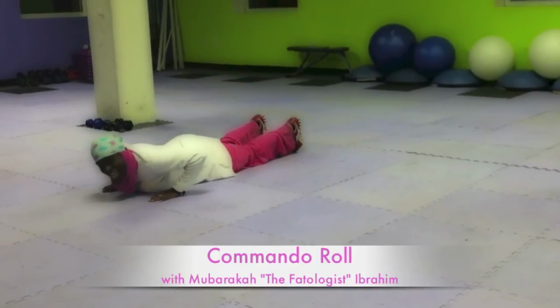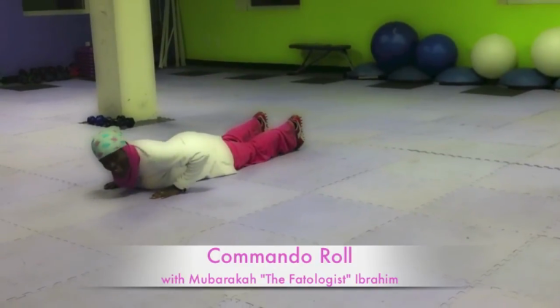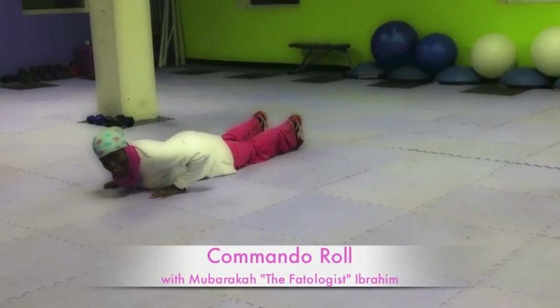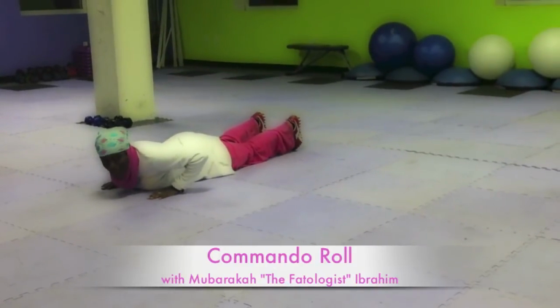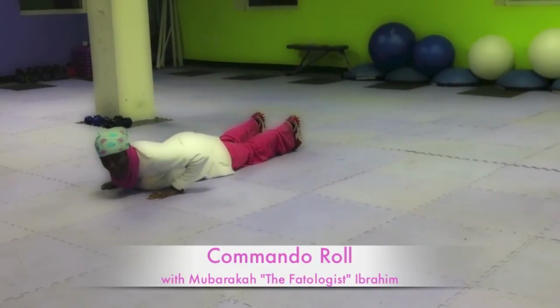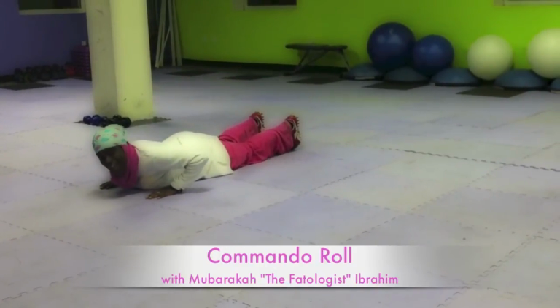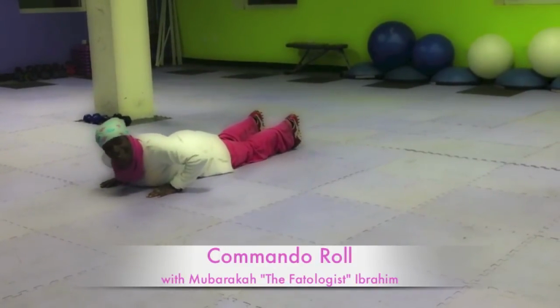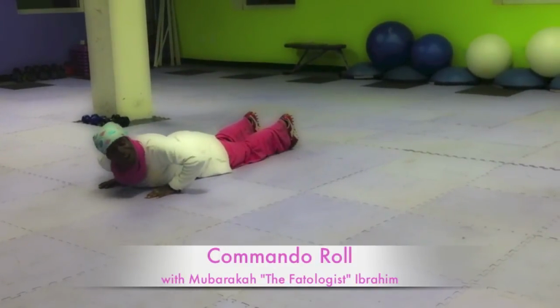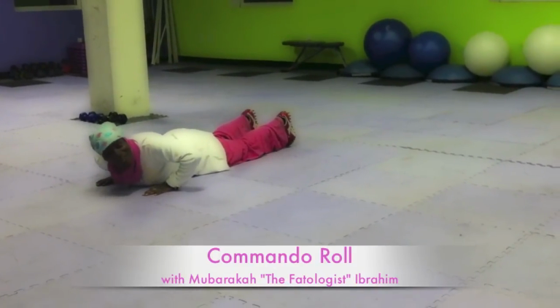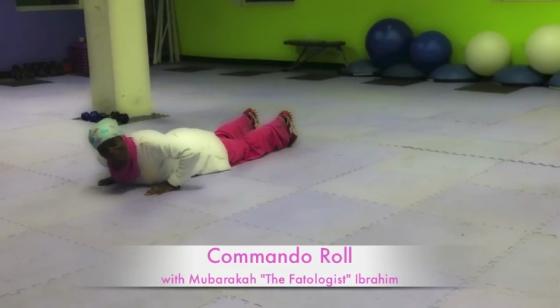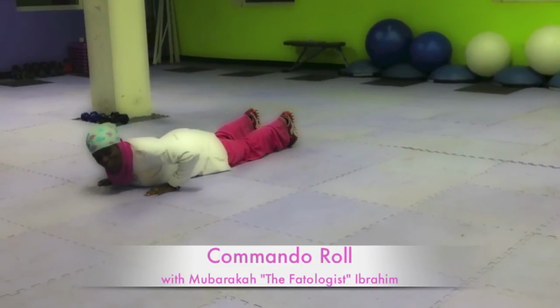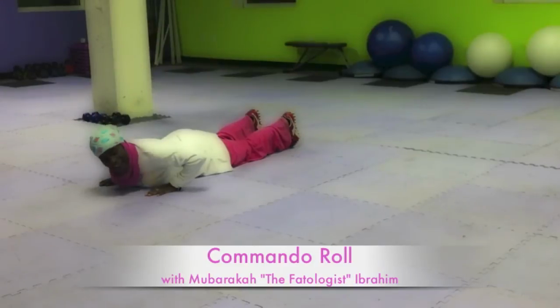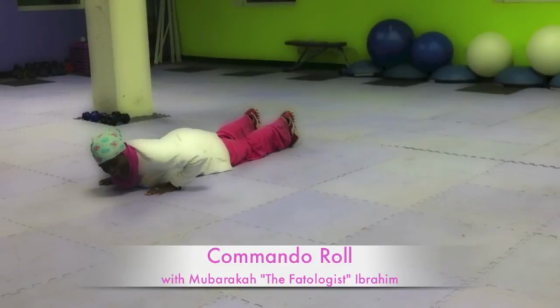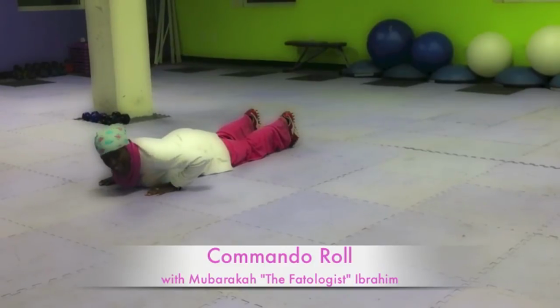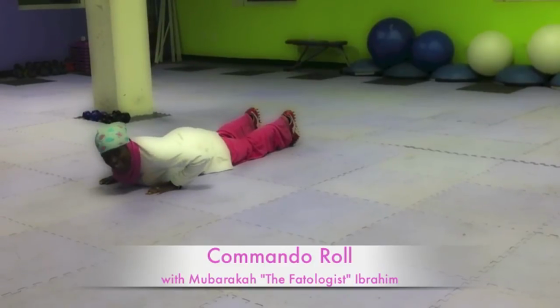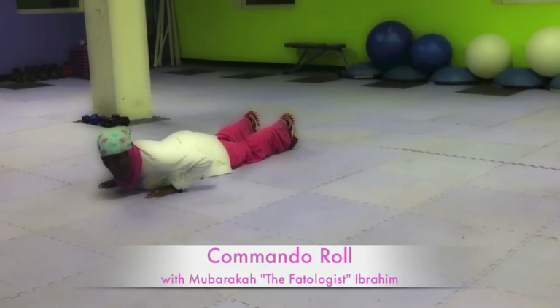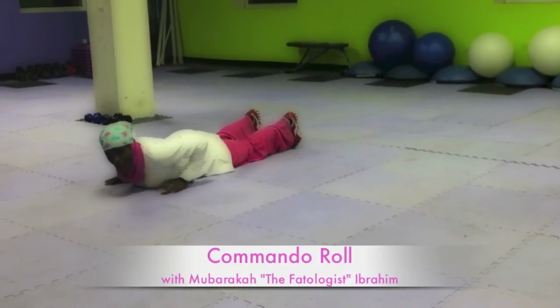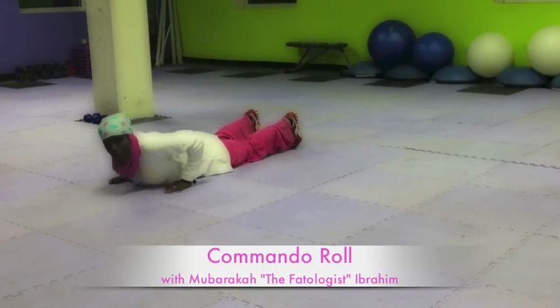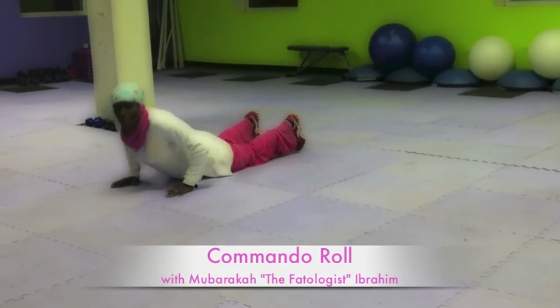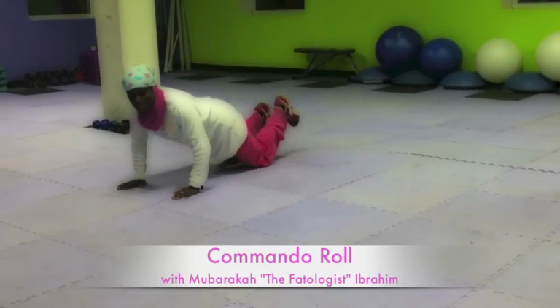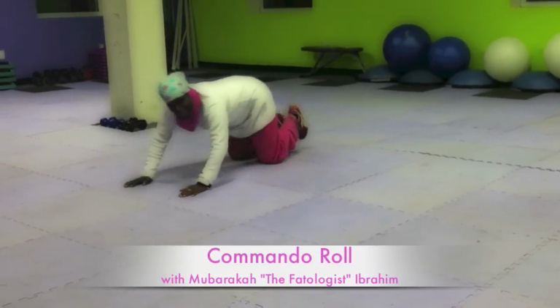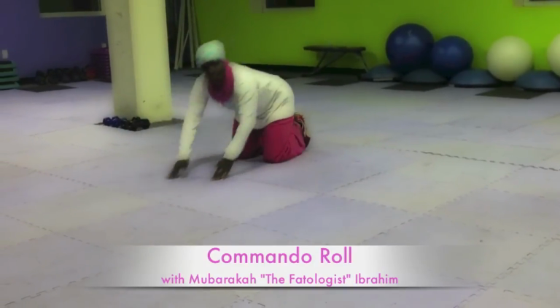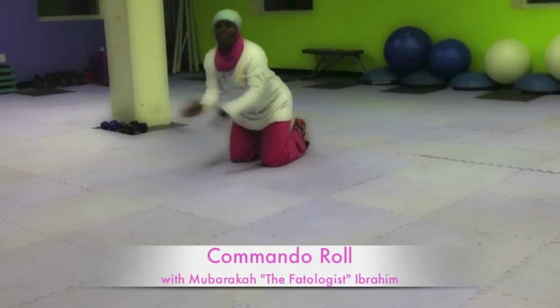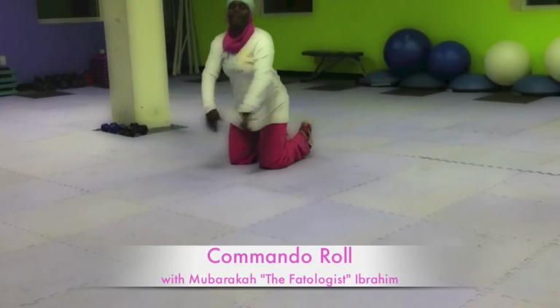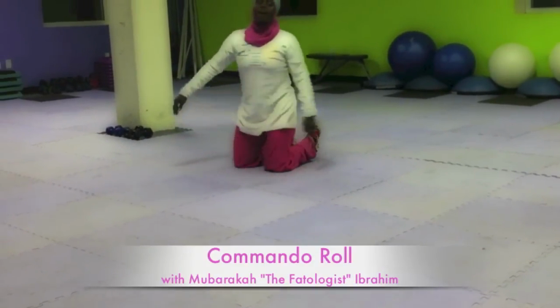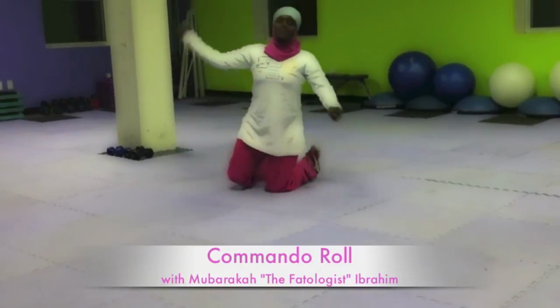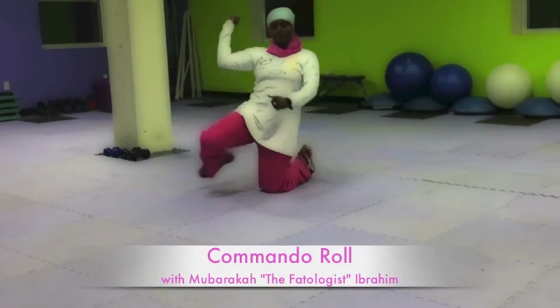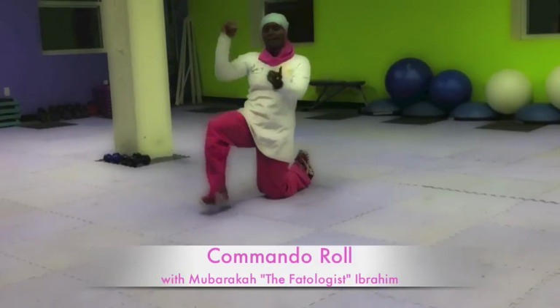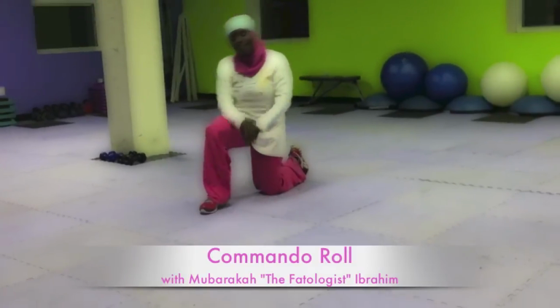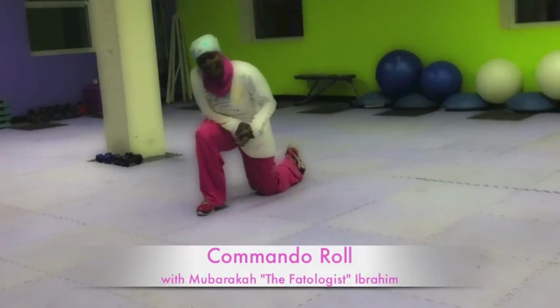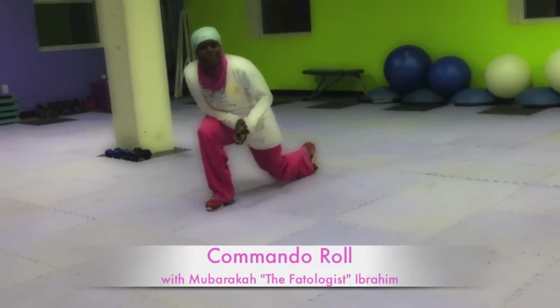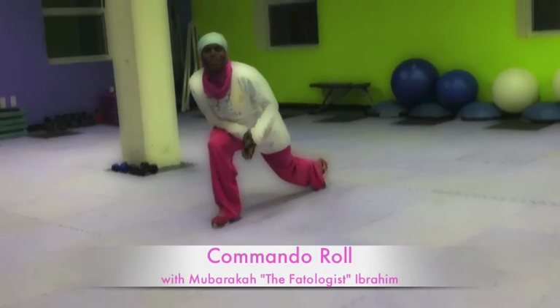That is a Commando Roll. It's awesome — try to add 10 or 12 to your workout for awesome upper body and cardio.